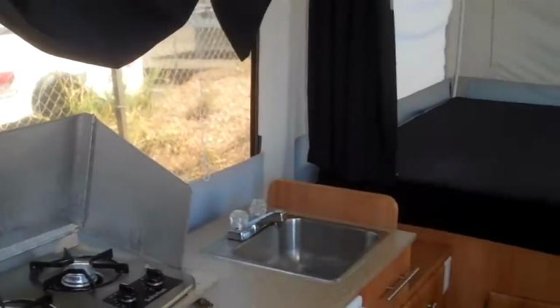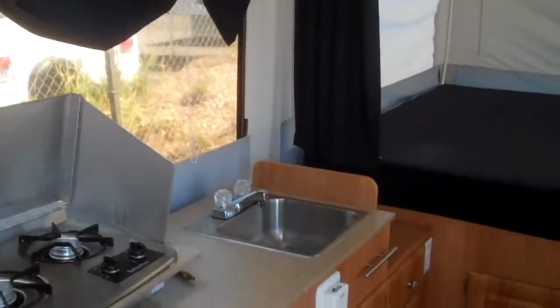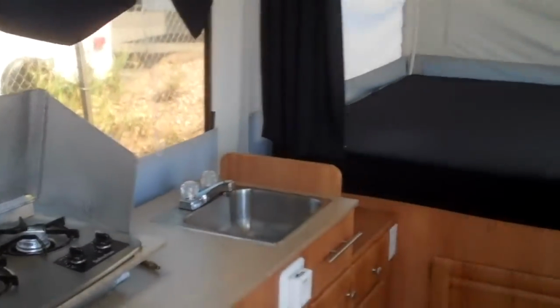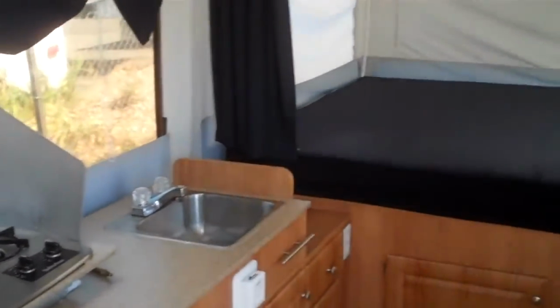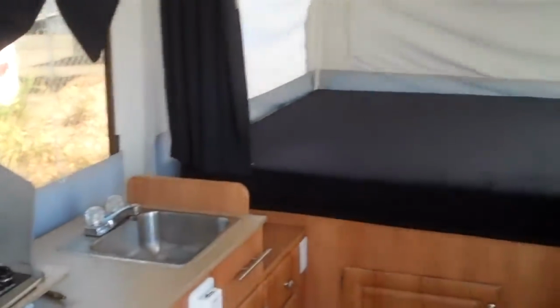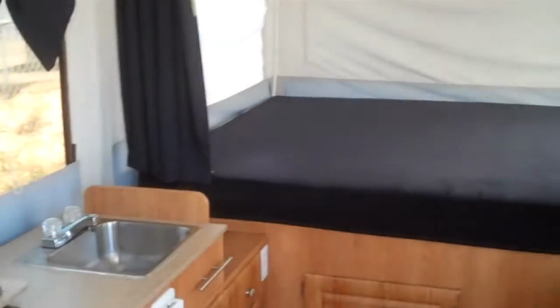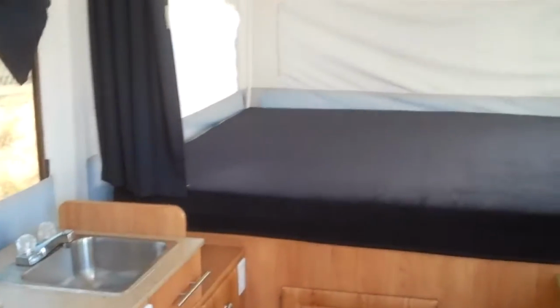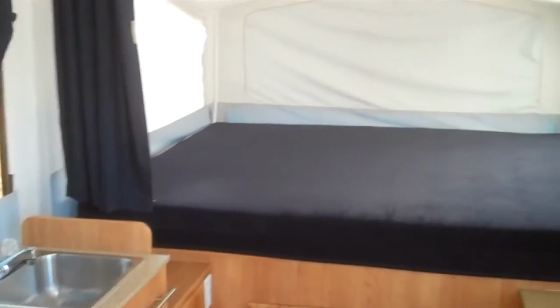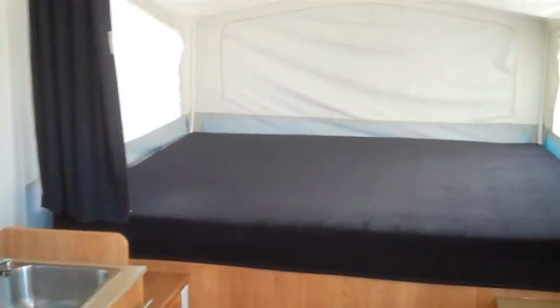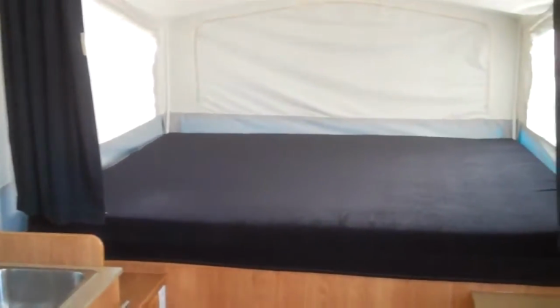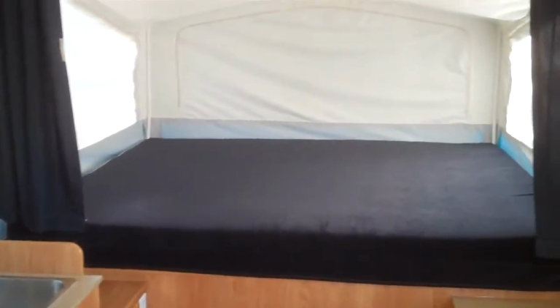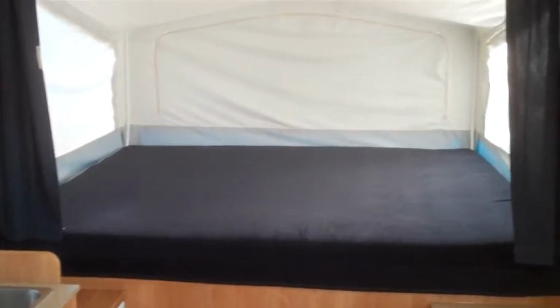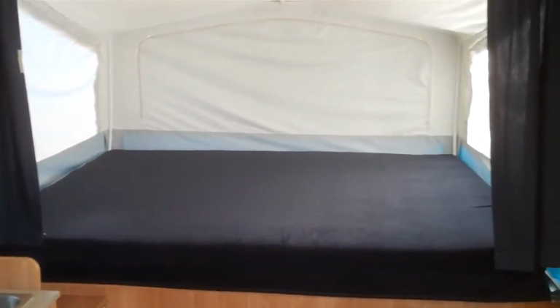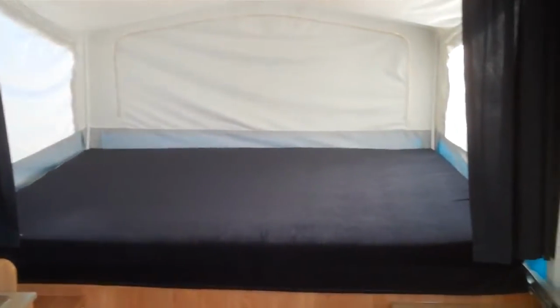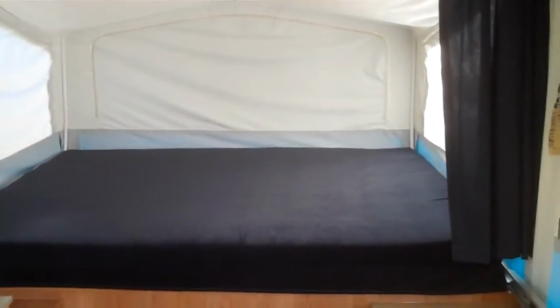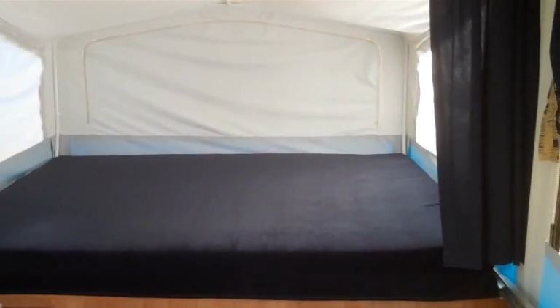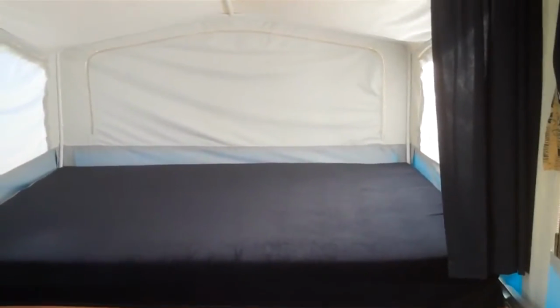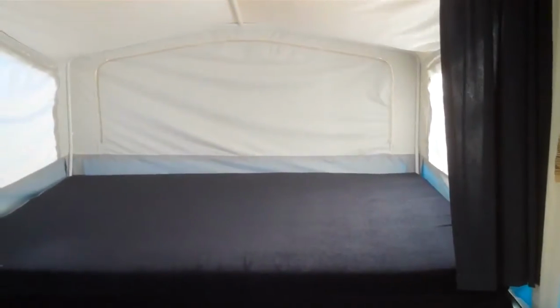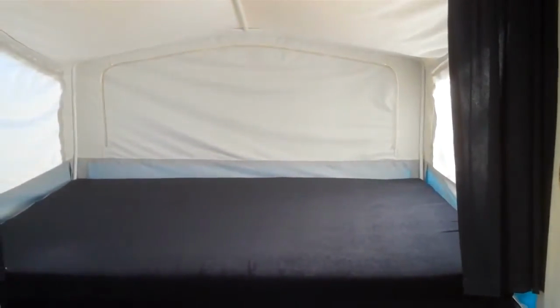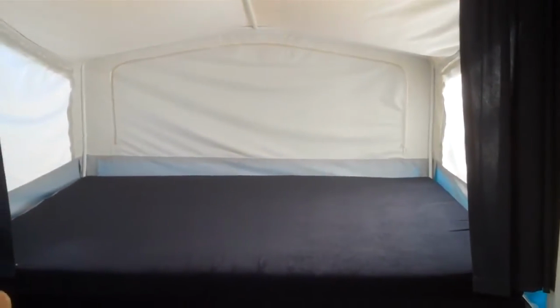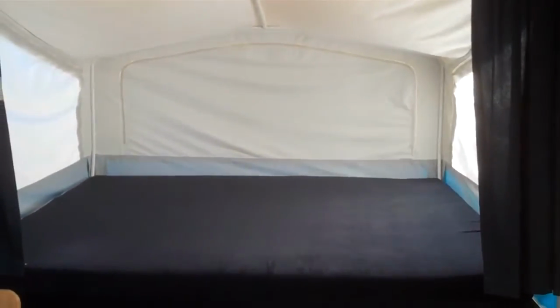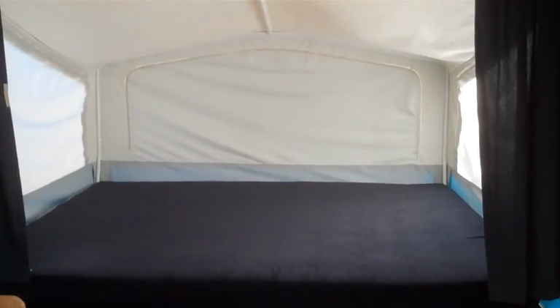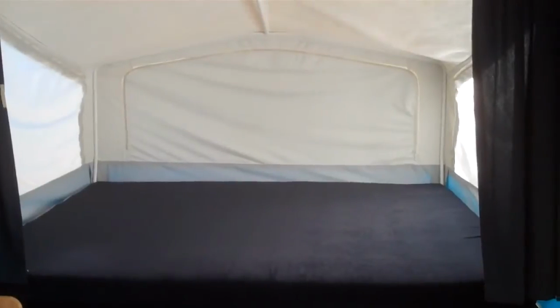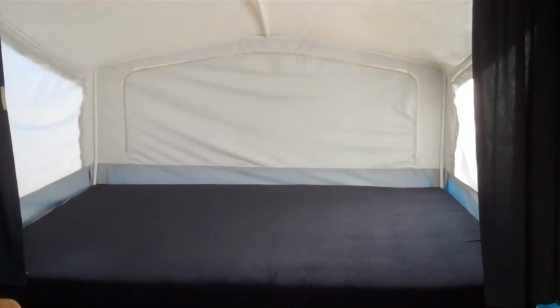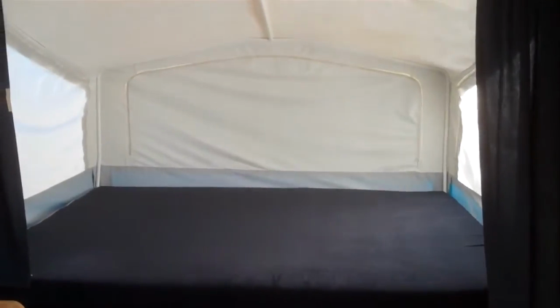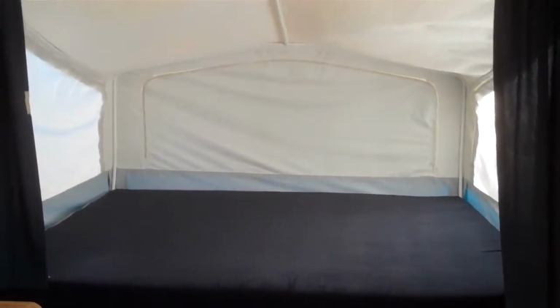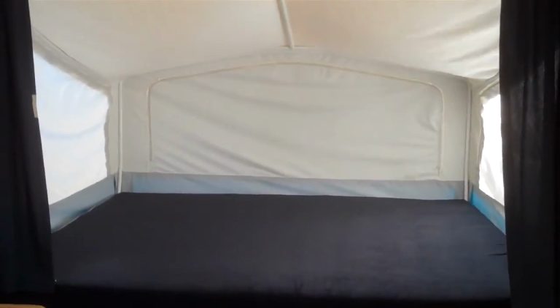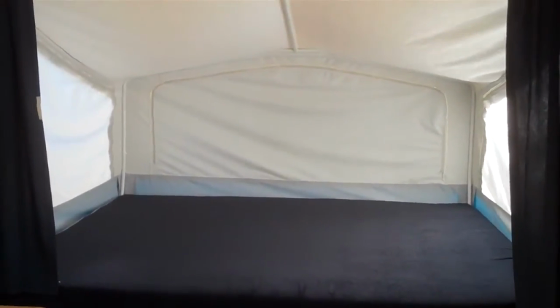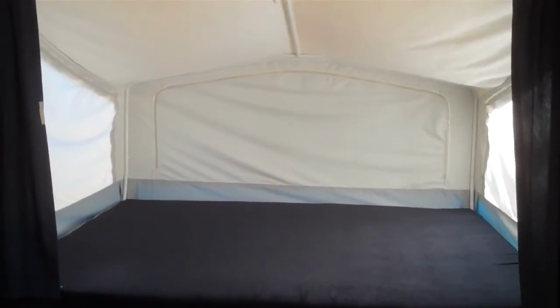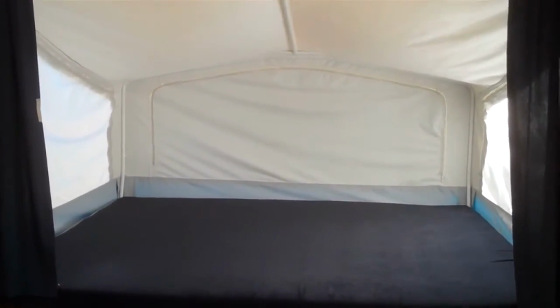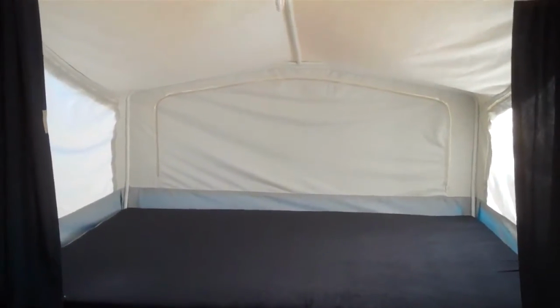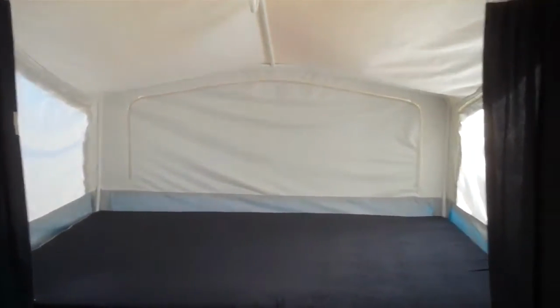There you have it — 2008 Jayco model 1008. Come down and see Greg Lovell at Valley RV Supercenter, corner of Washington and James in Kent, Washington.